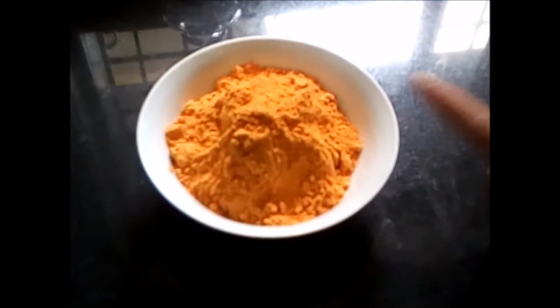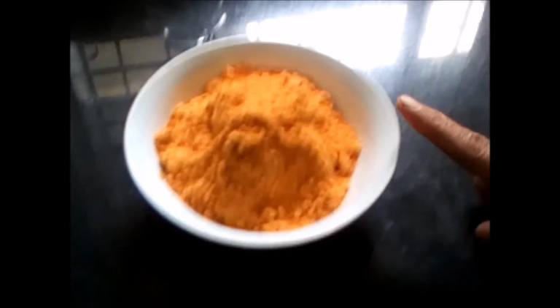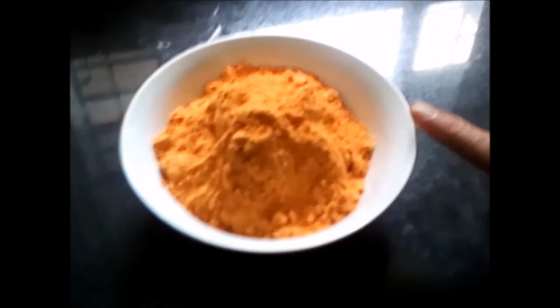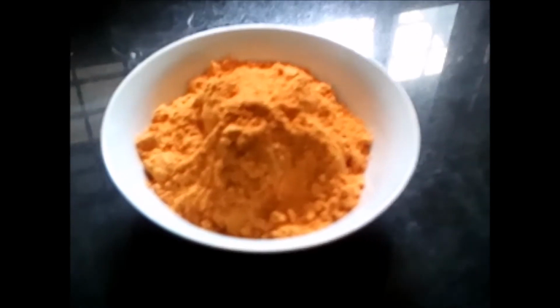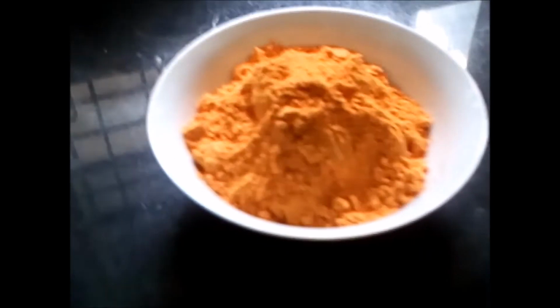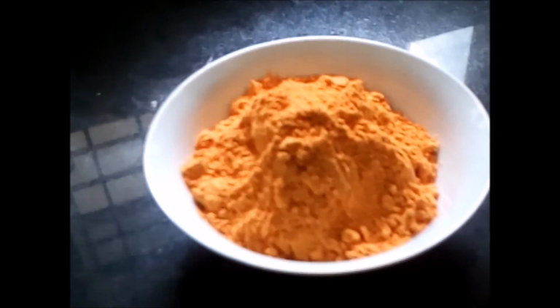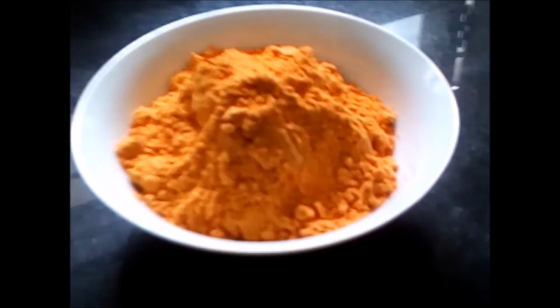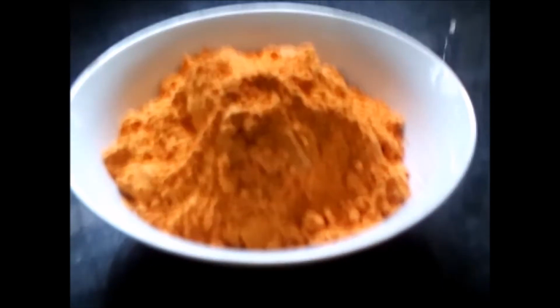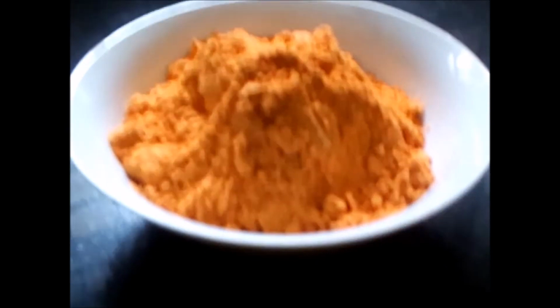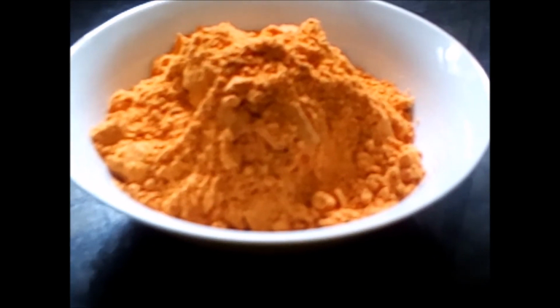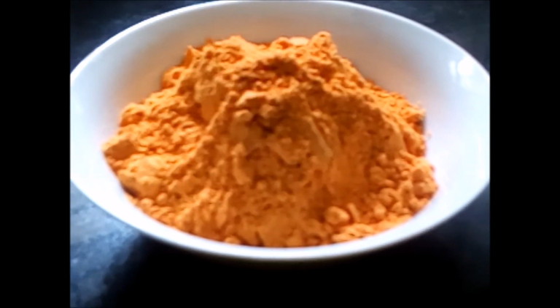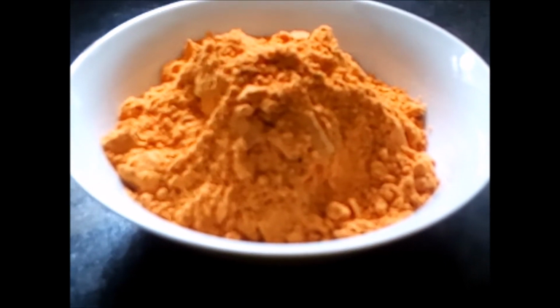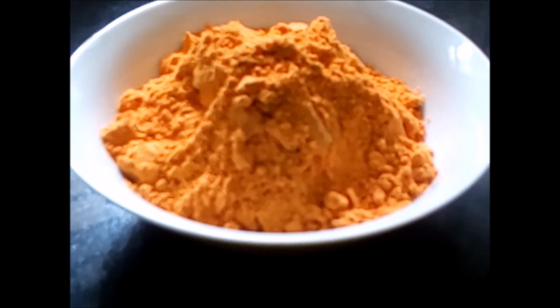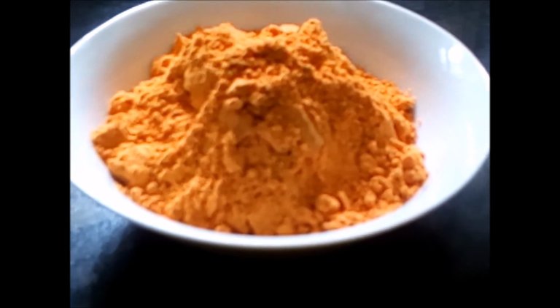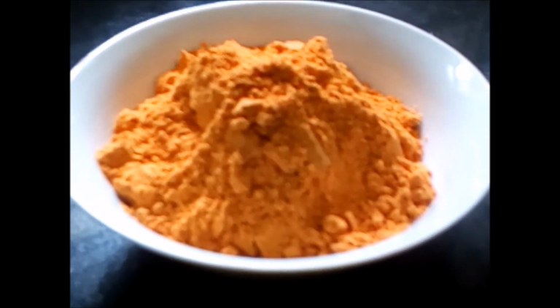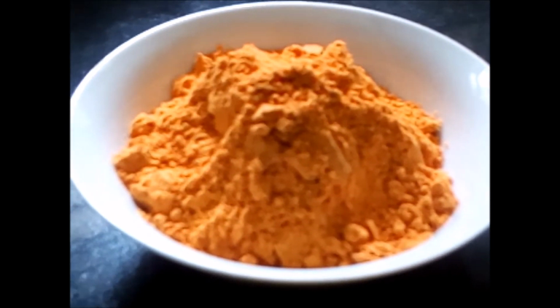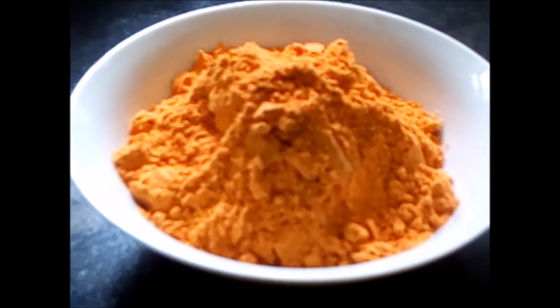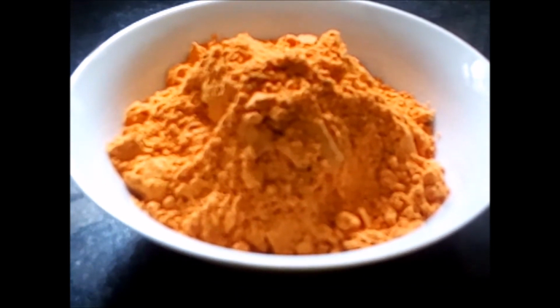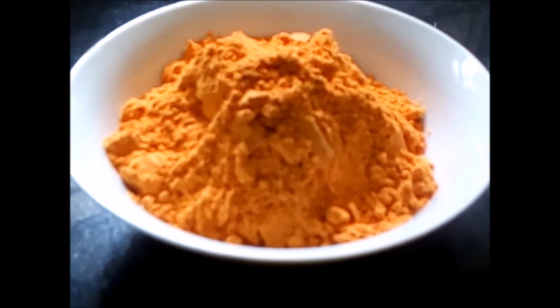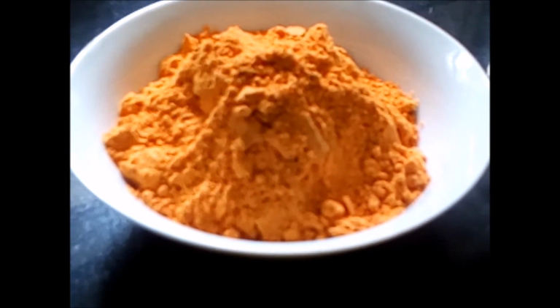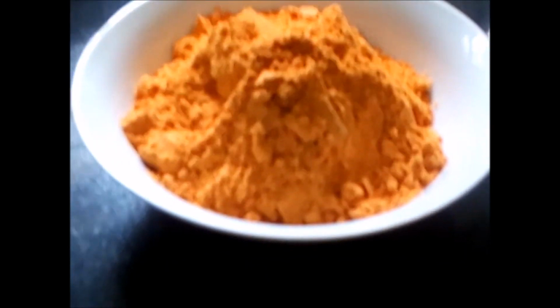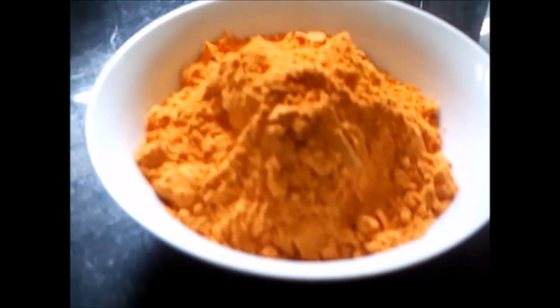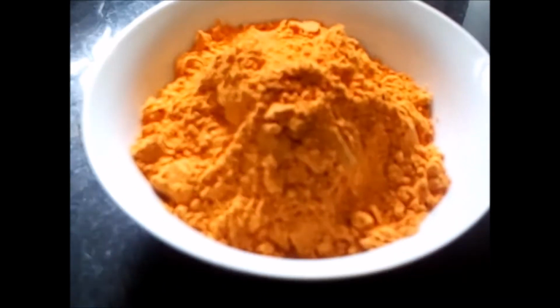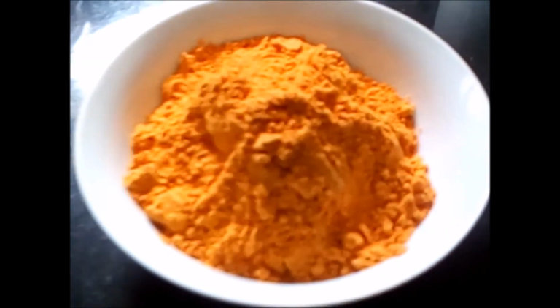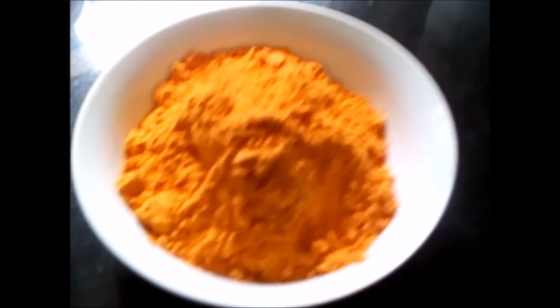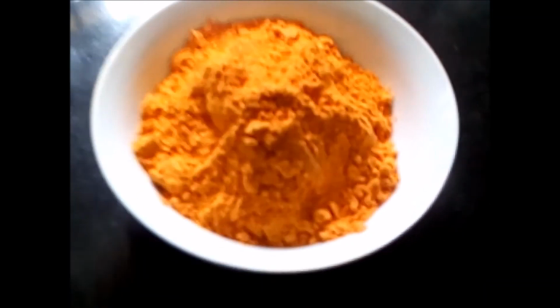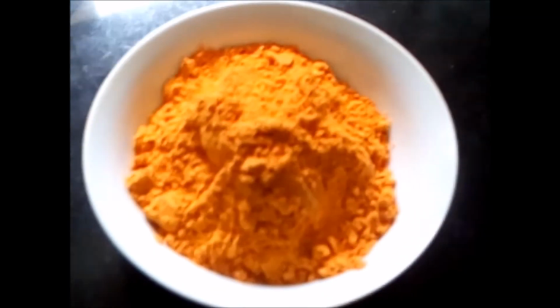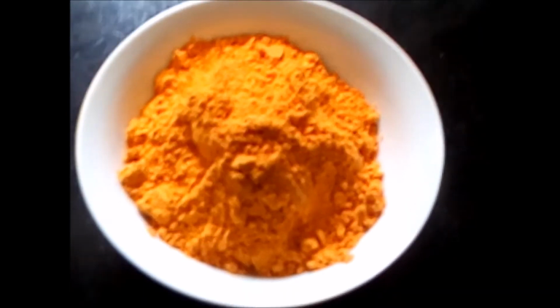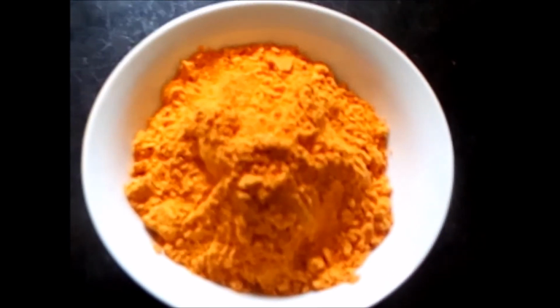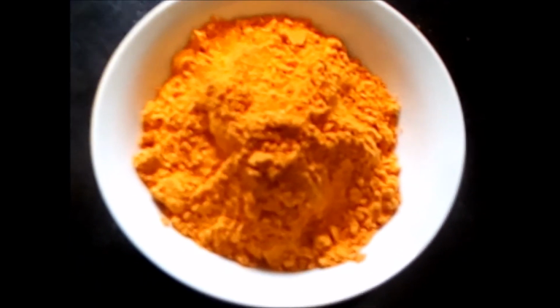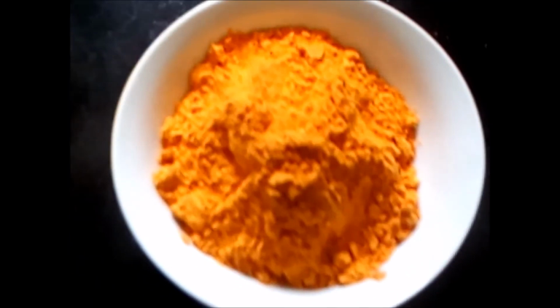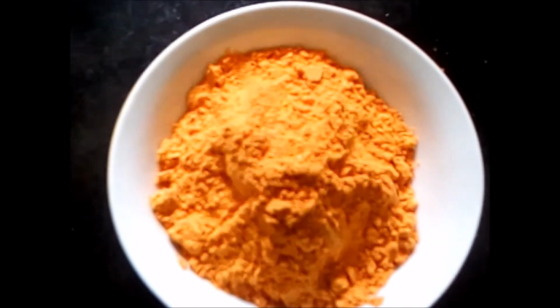Gunpowder is ready to eat and serve. You can eat it with hot ghee, with dosa, idli, and especially here they eat it with rice. So let's enjoy this — try this dish!